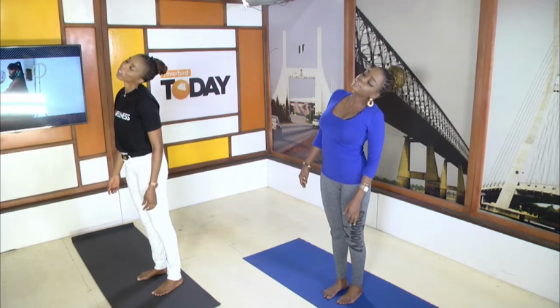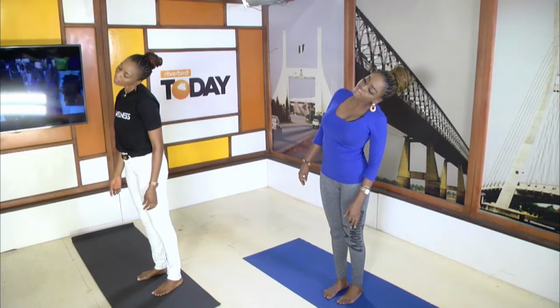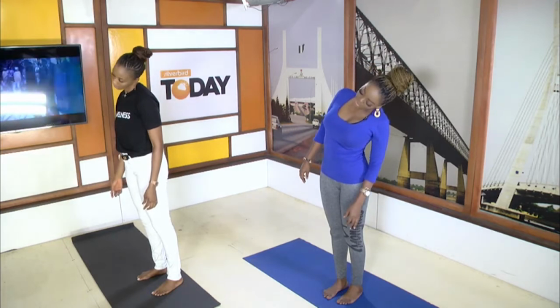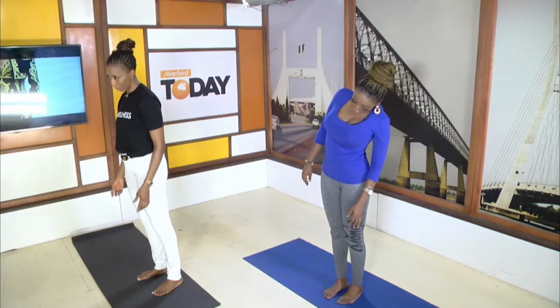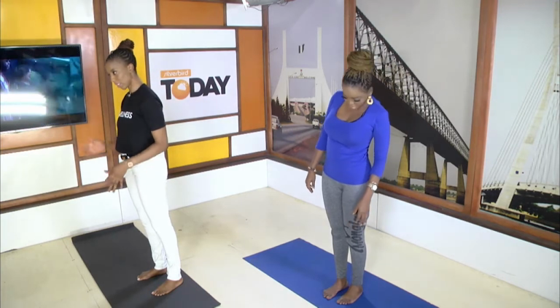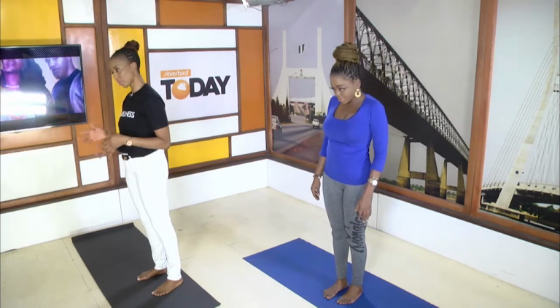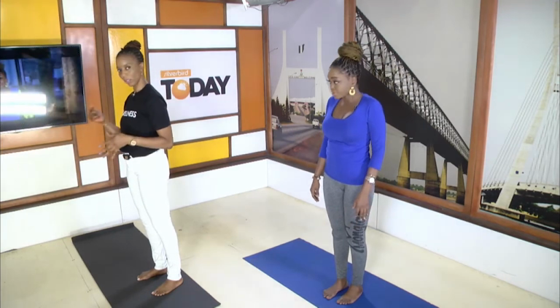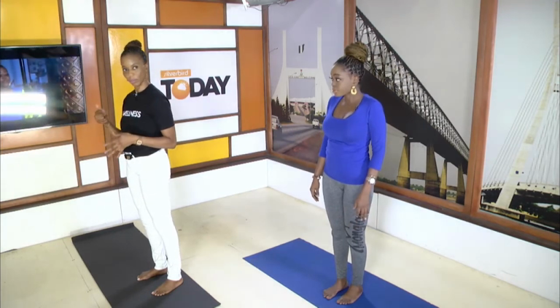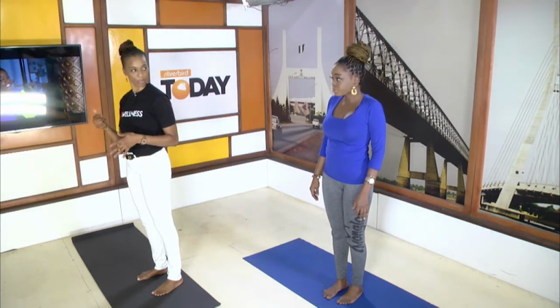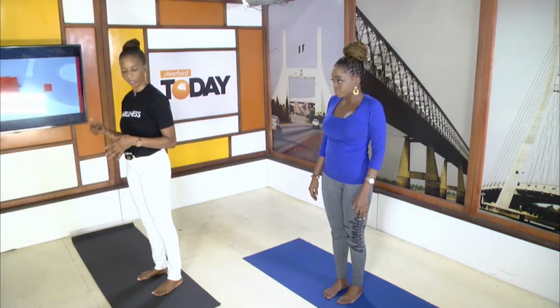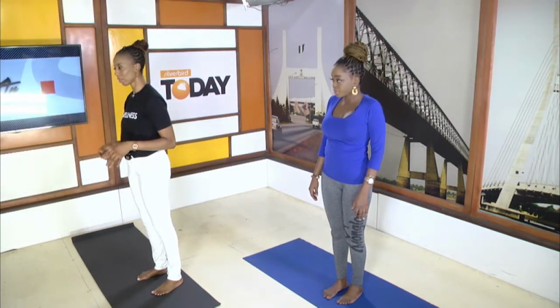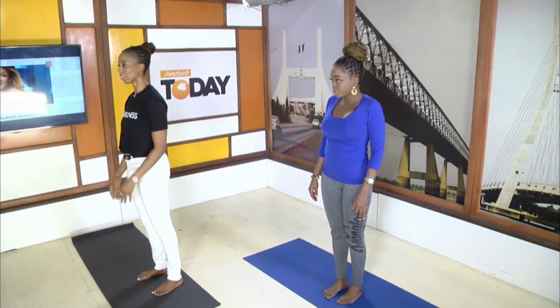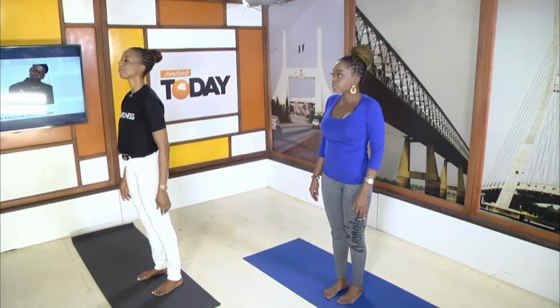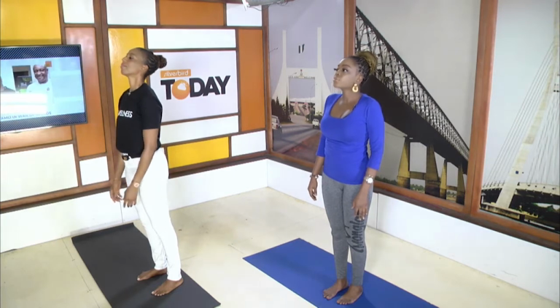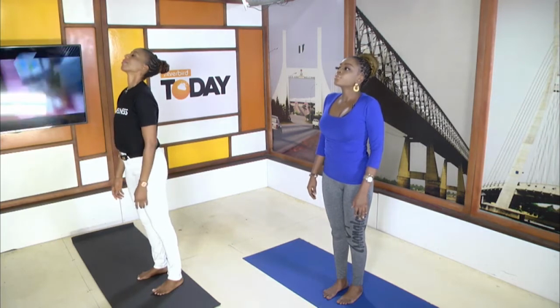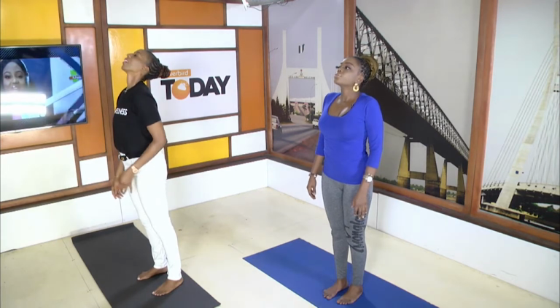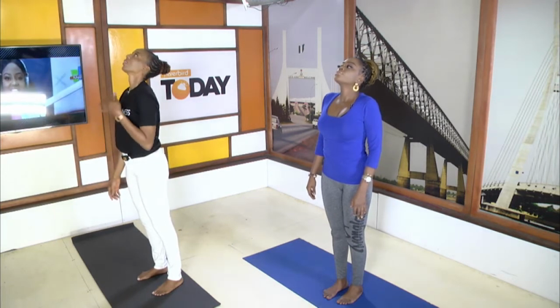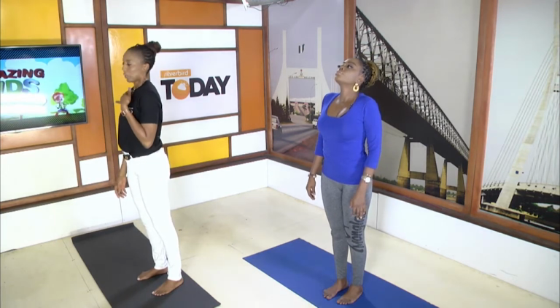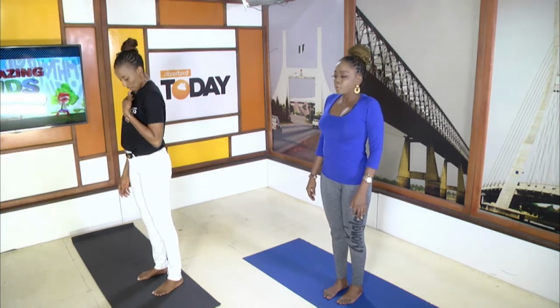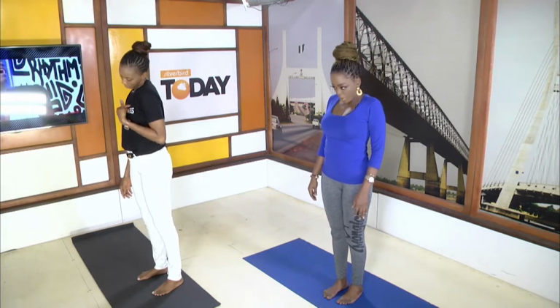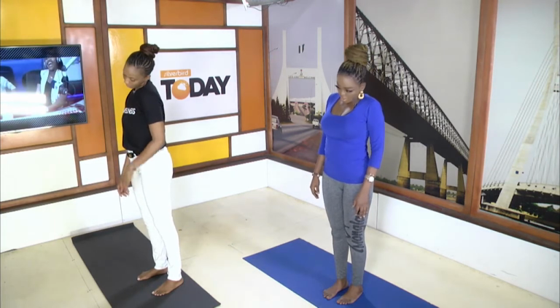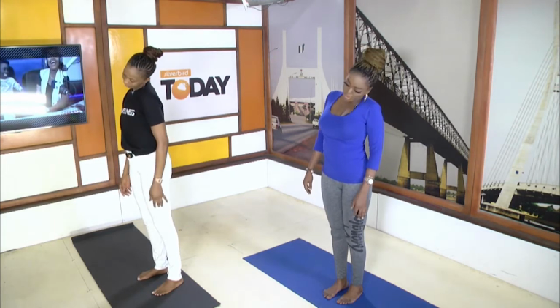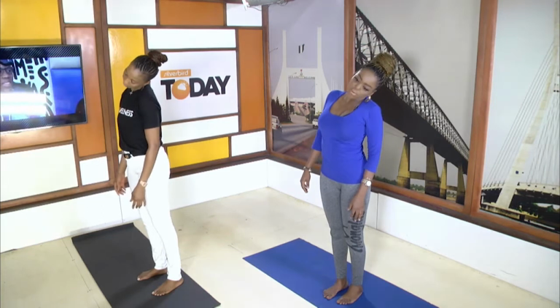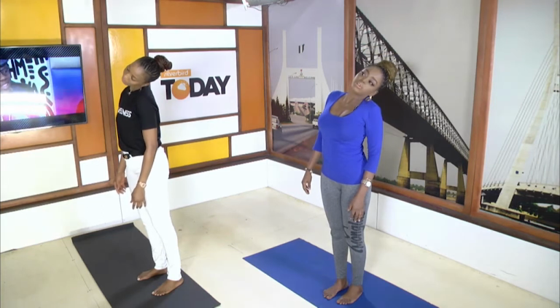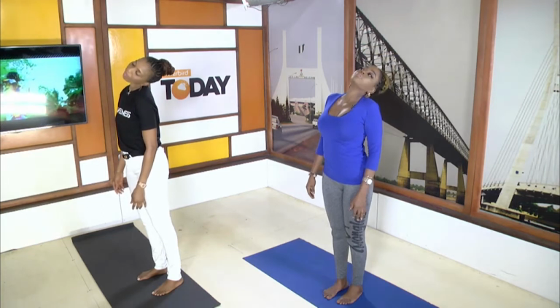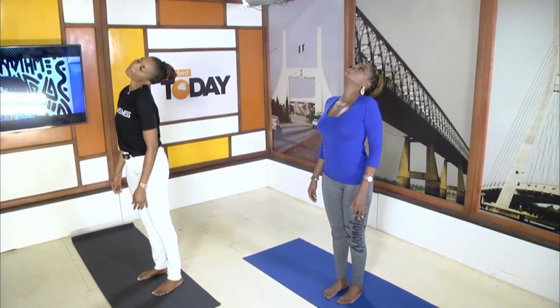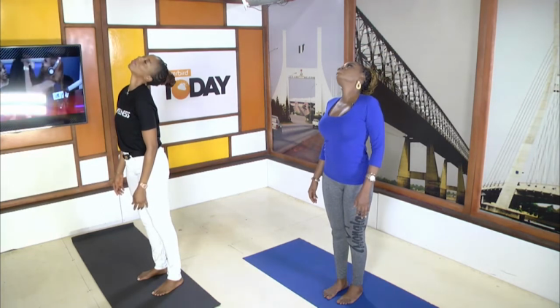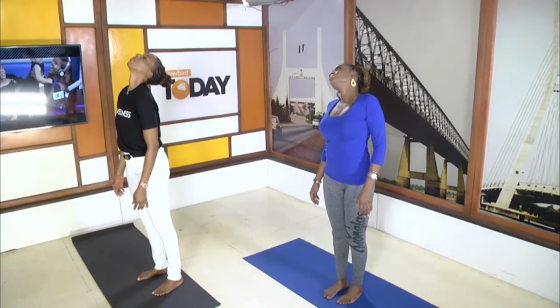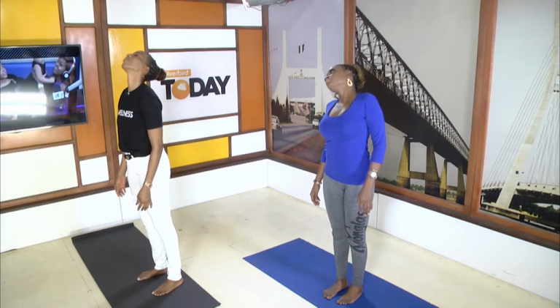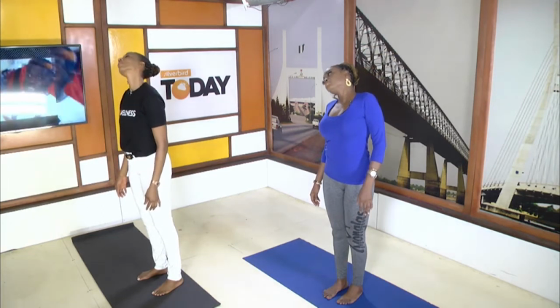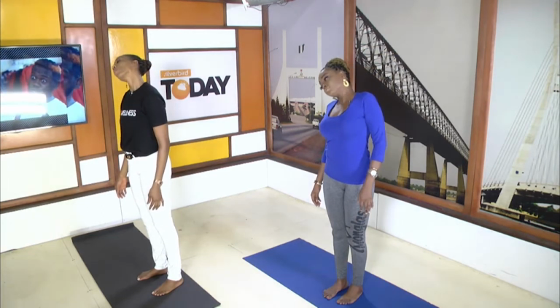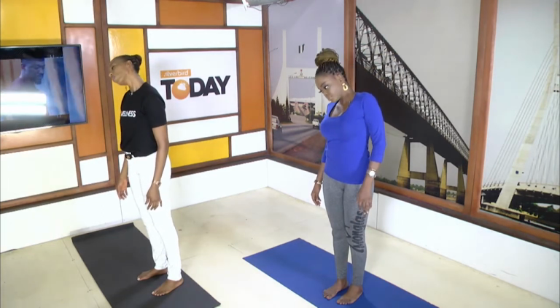Great. Now we're back to center and we're going to go in the opposite direction. Breathe in. On the exhale, drop your chin and we're going left. One more round.